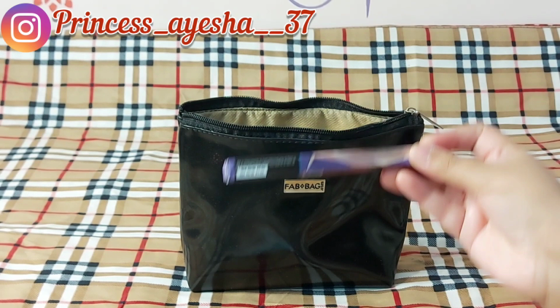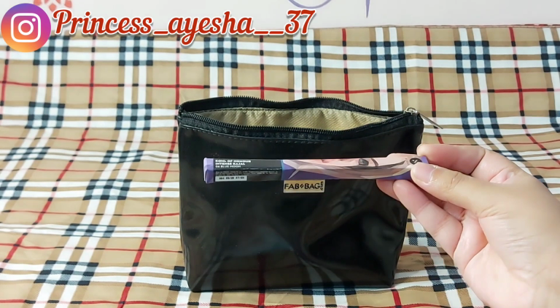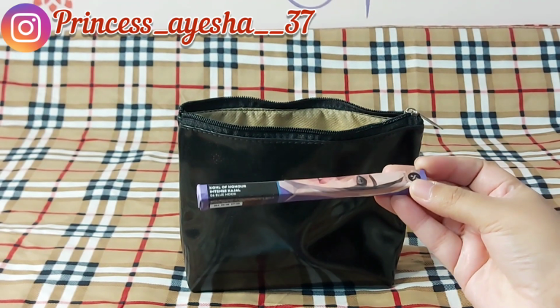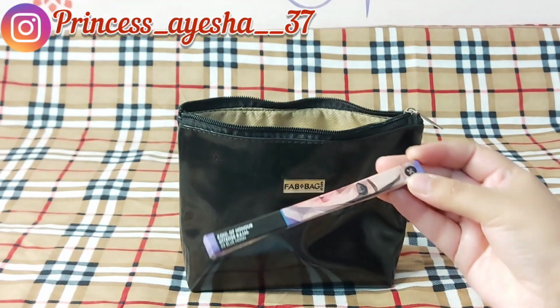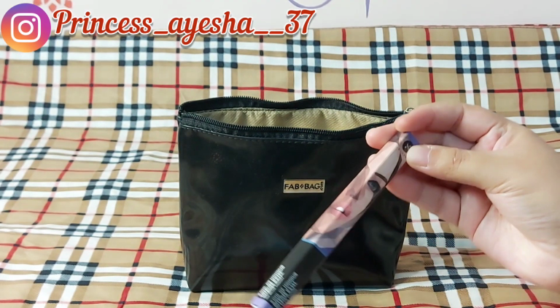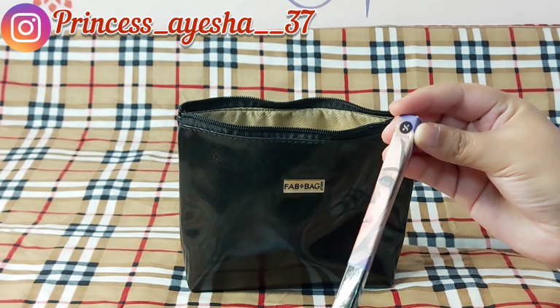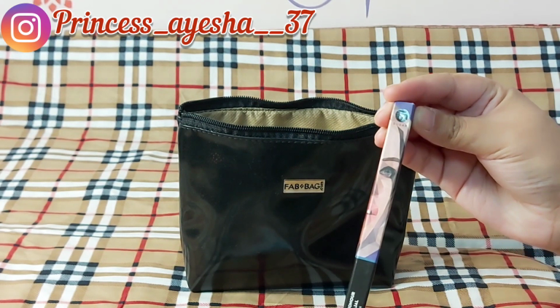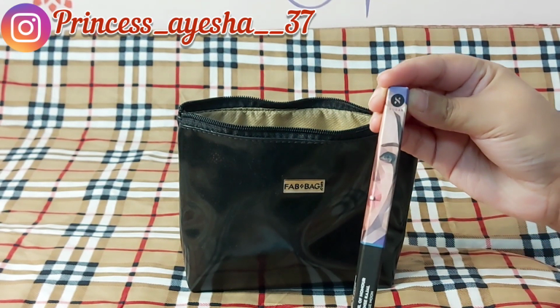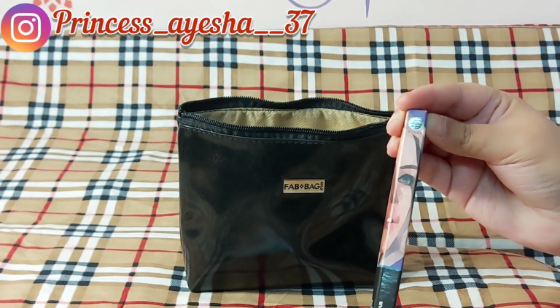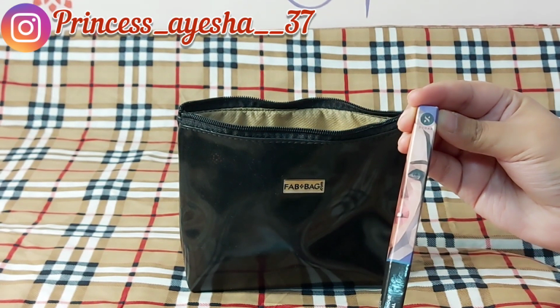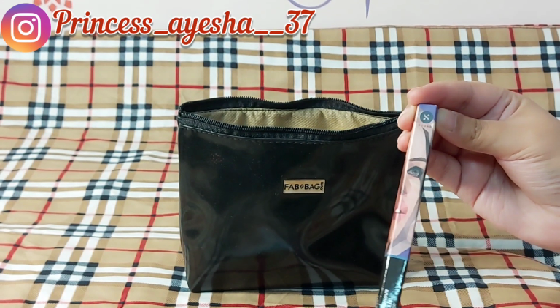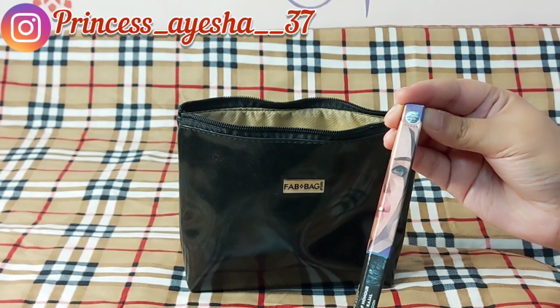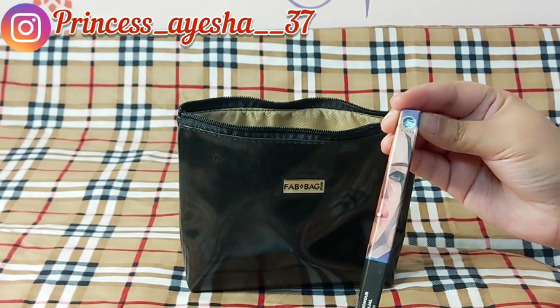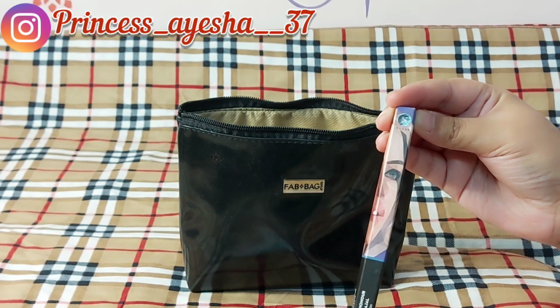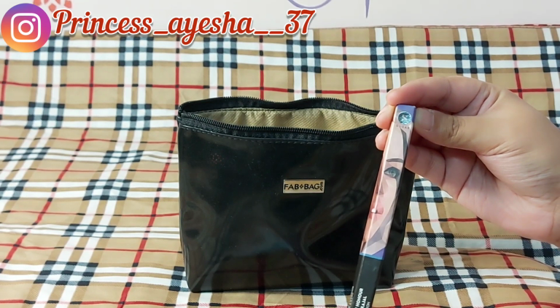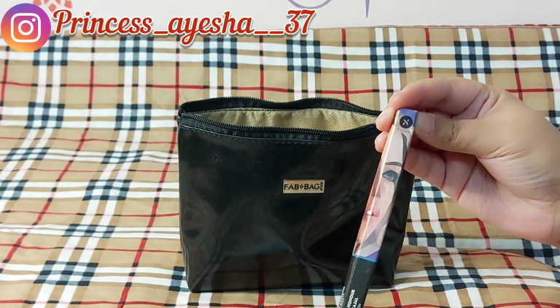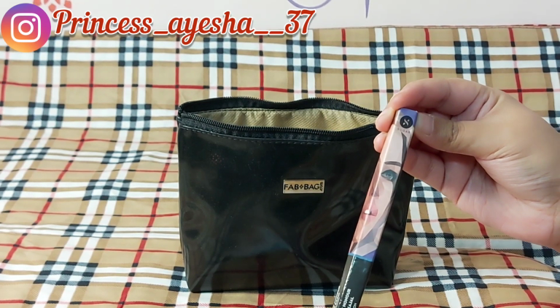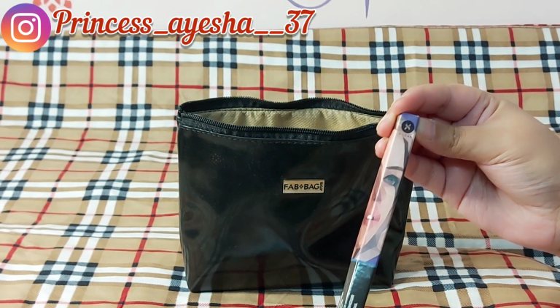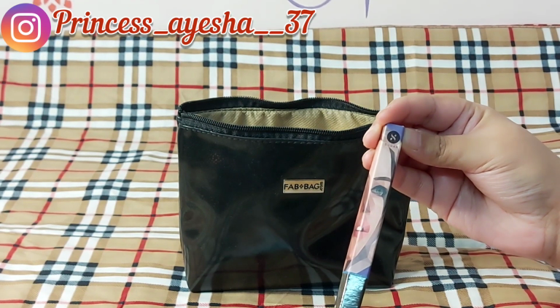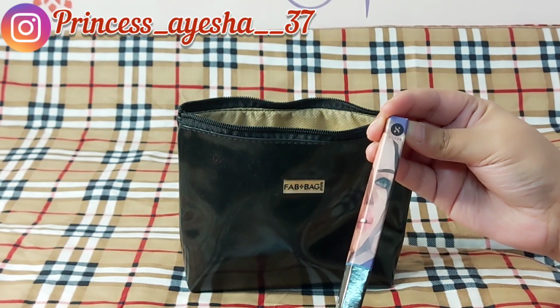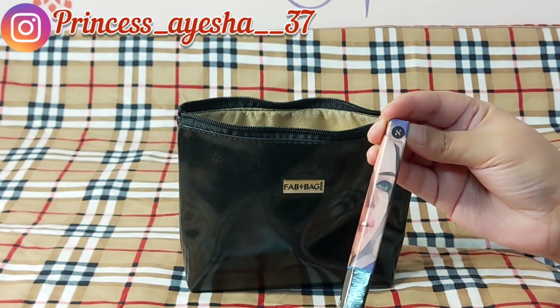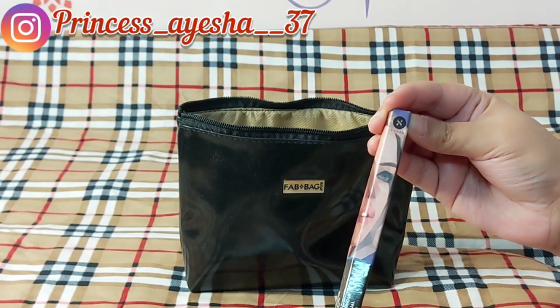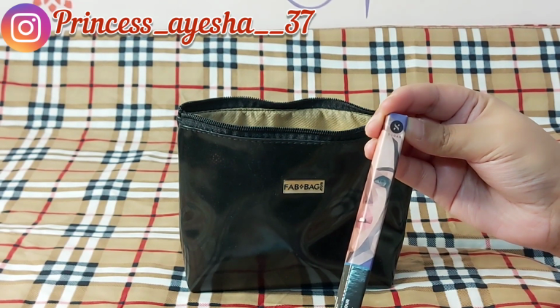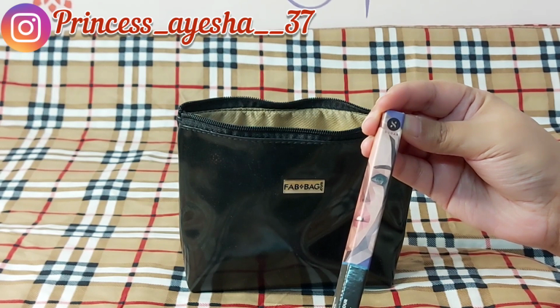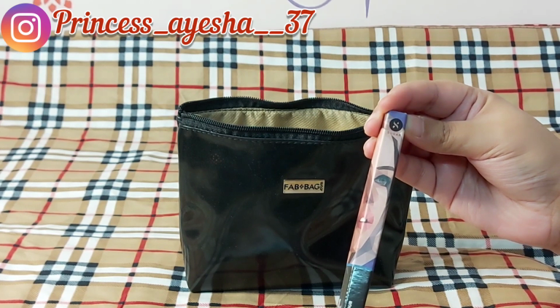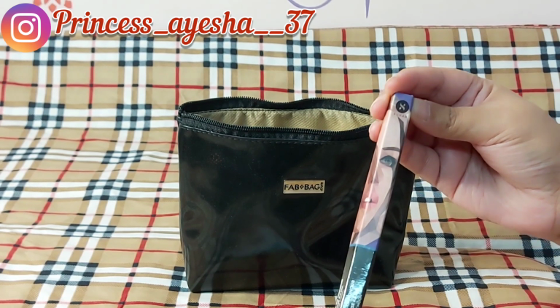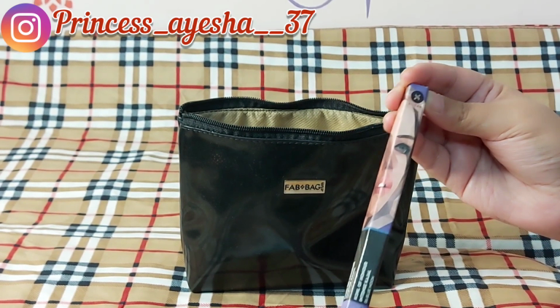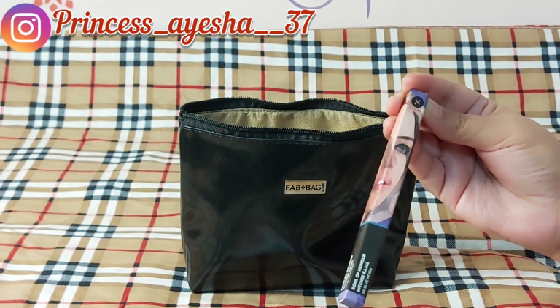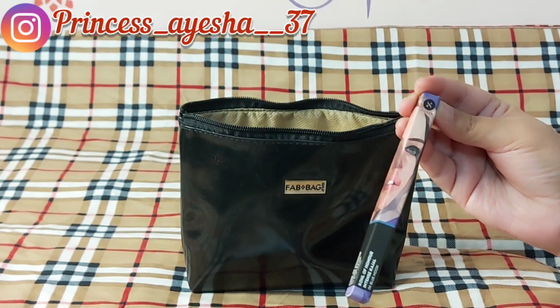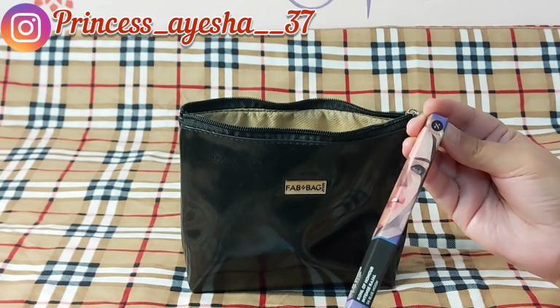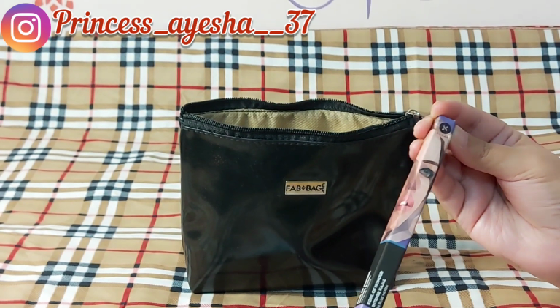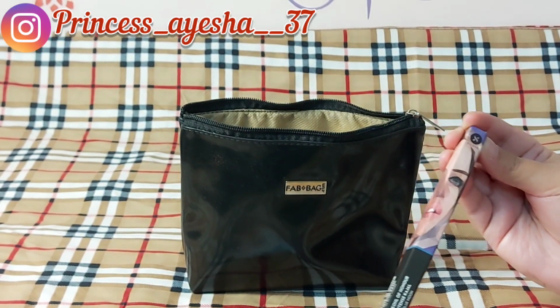This is the third product I have received — that is from Sugar, the Sugar Coal of Honor Intense Kajal in the shade 06 Blue Moon. This is in full size and its MRP is 249.